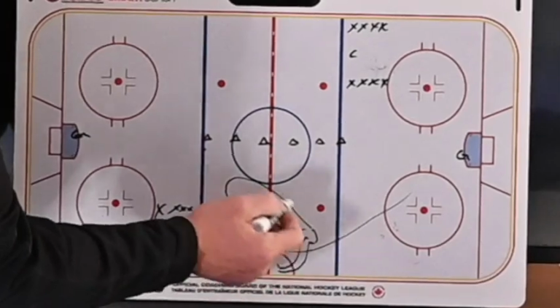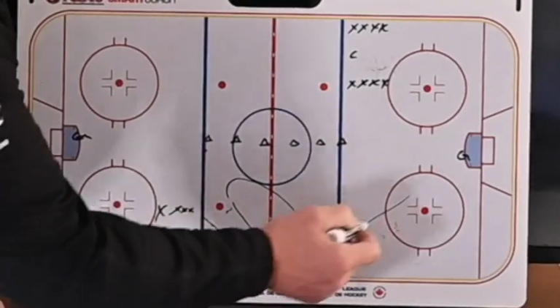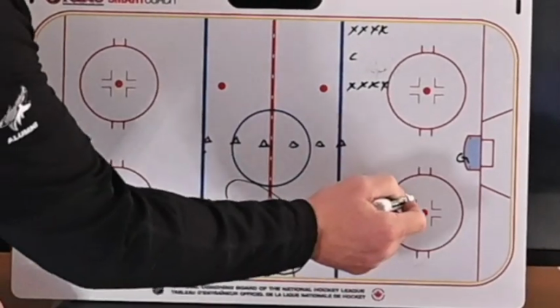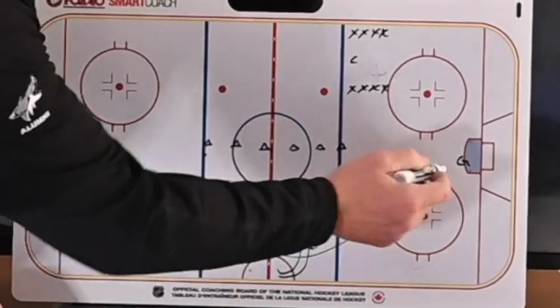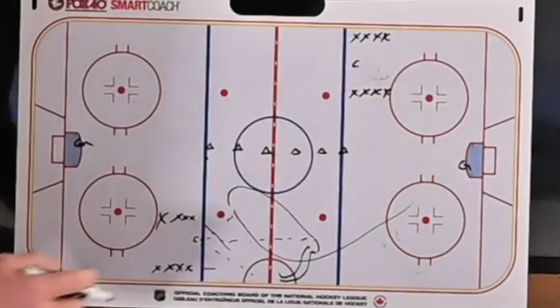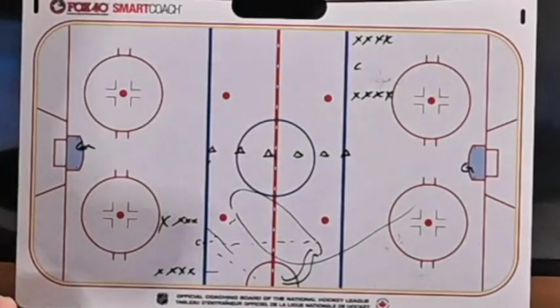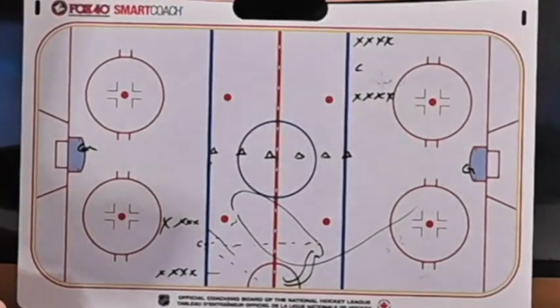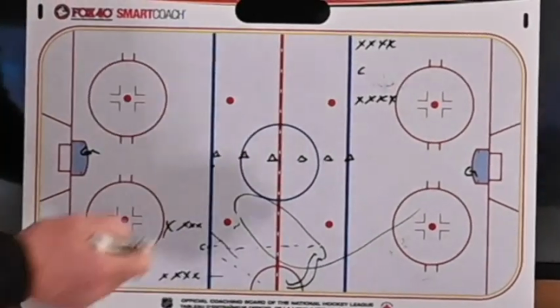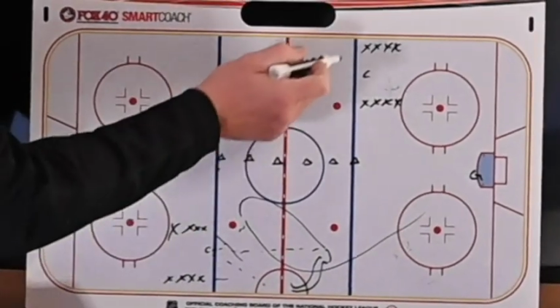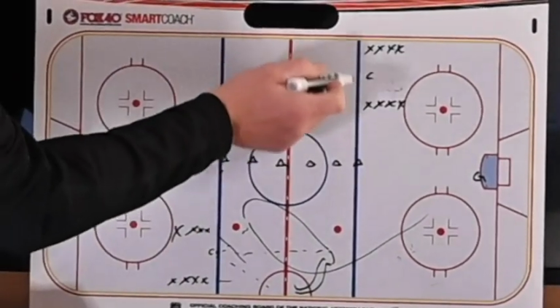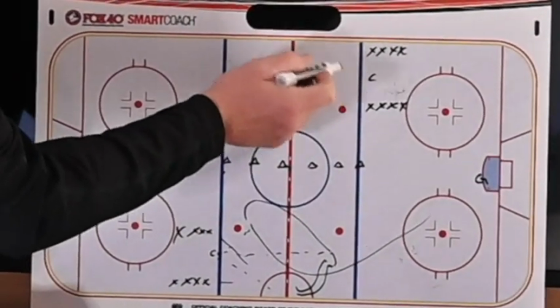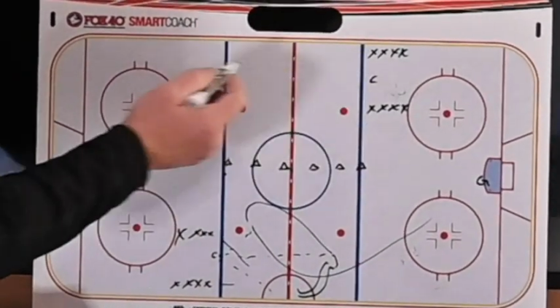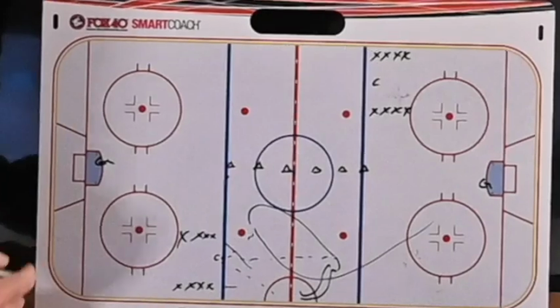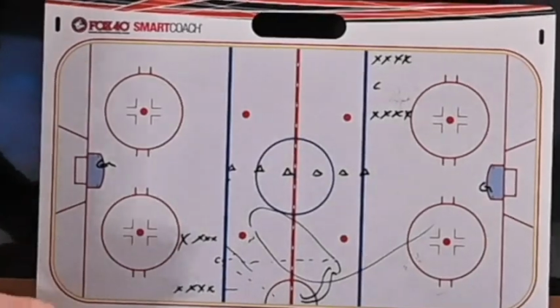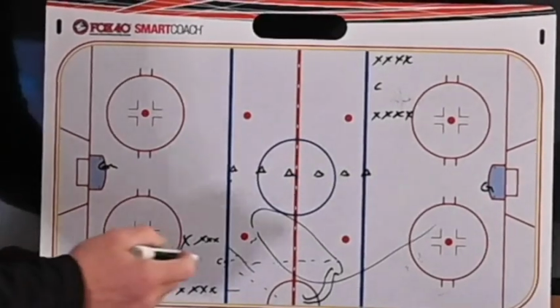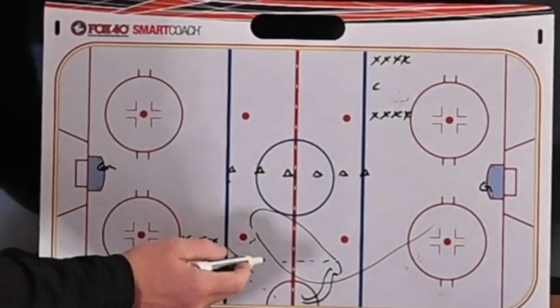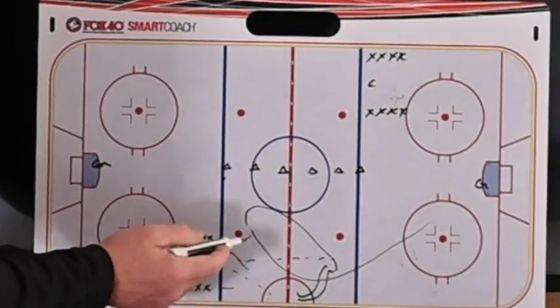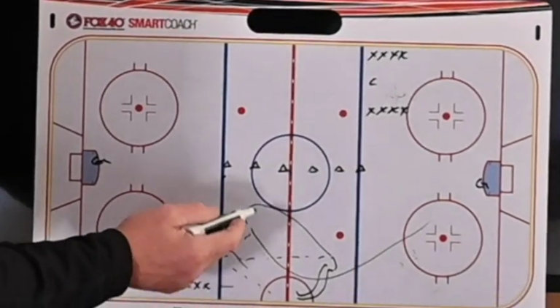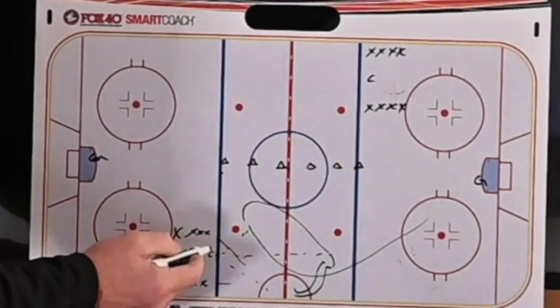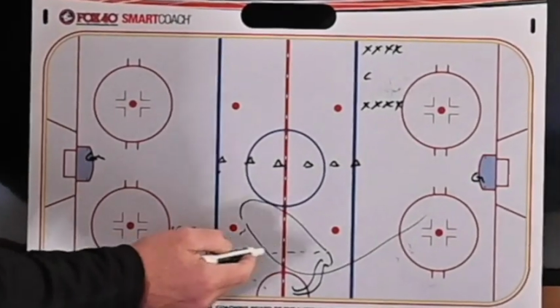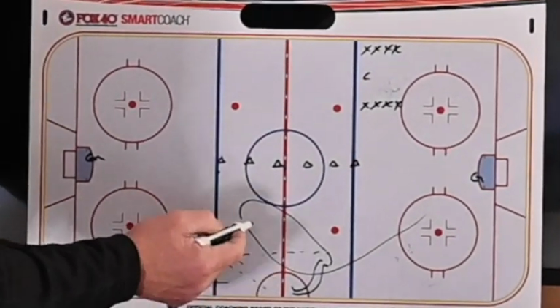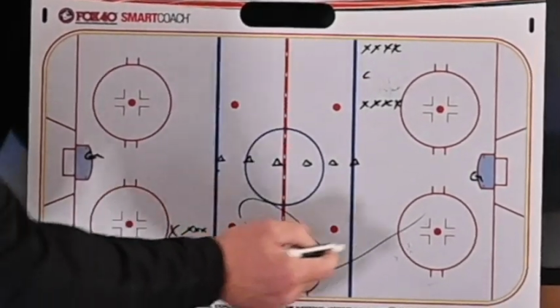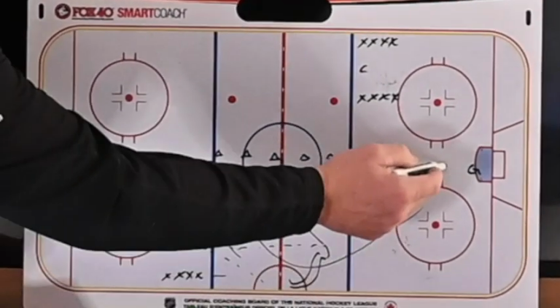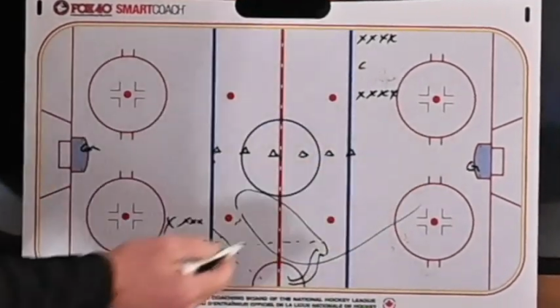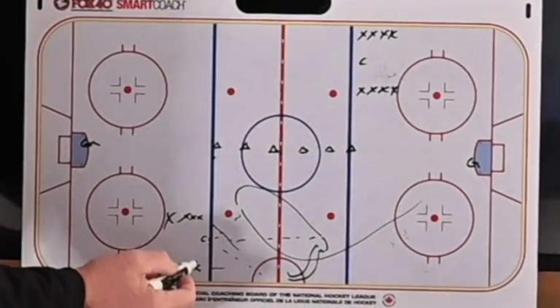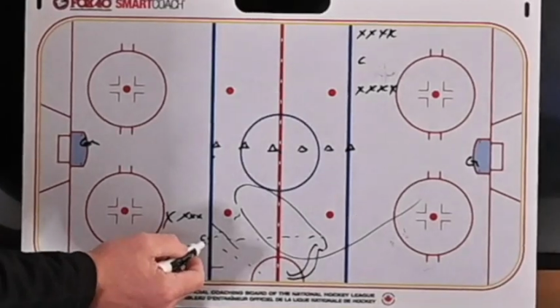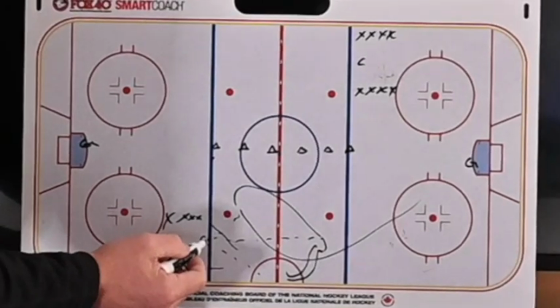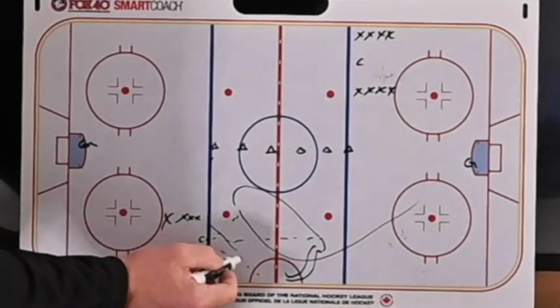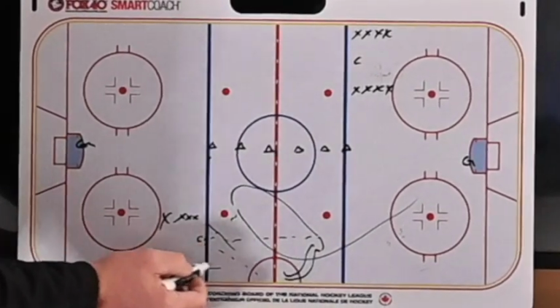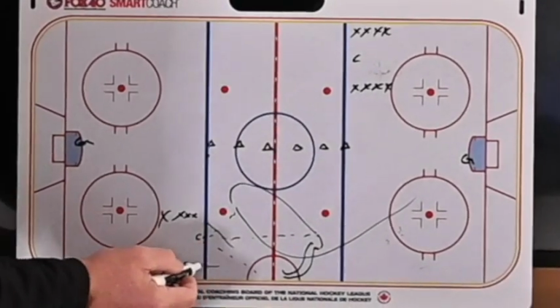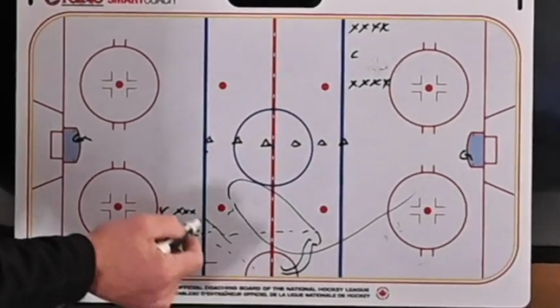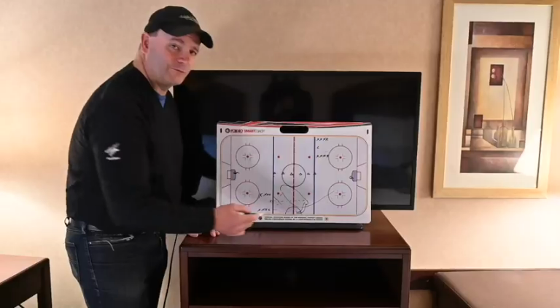The other guy is always defending and they're going to go down for a shot on net. The same thing is happening on the other side. As soon as these guys go and this guy gets the puck and they start going, the coach dumps a new puck out which starts the second rep.